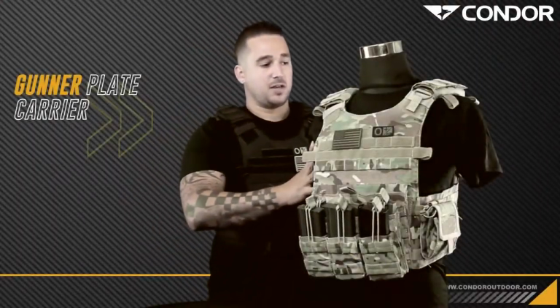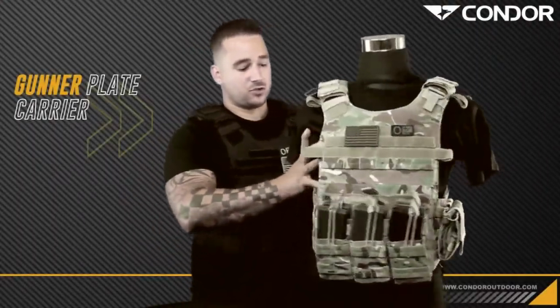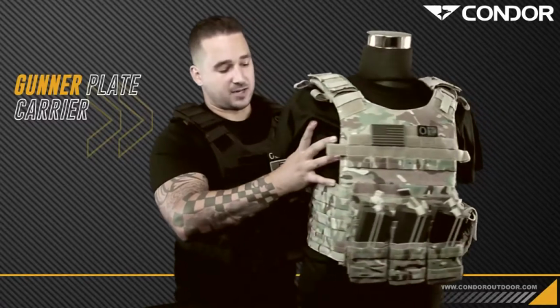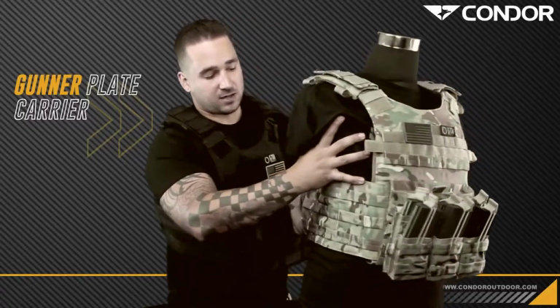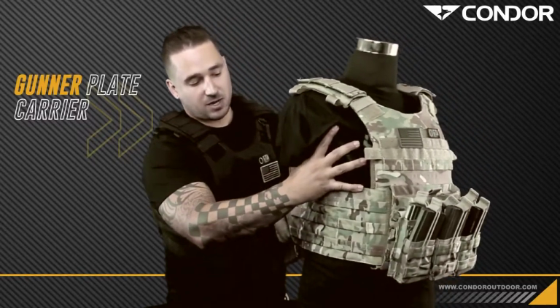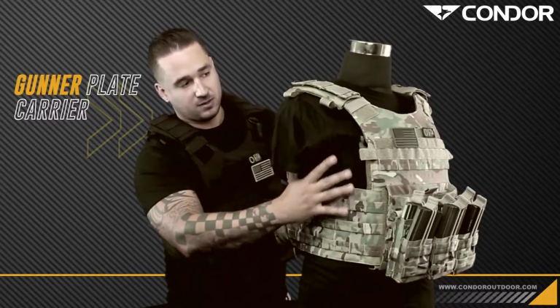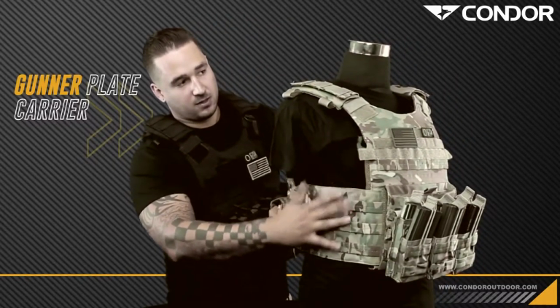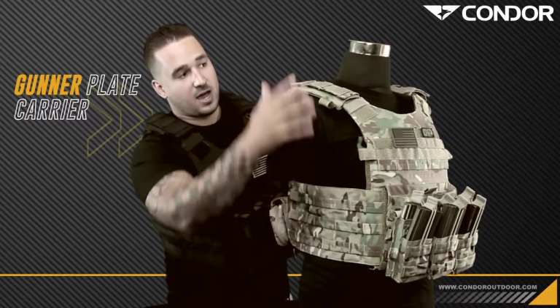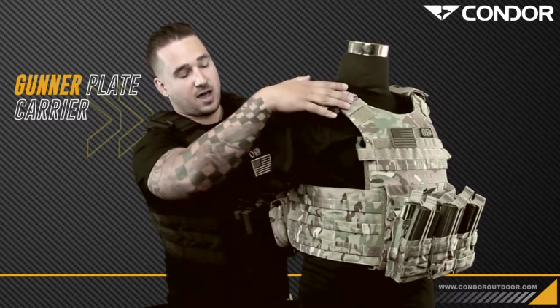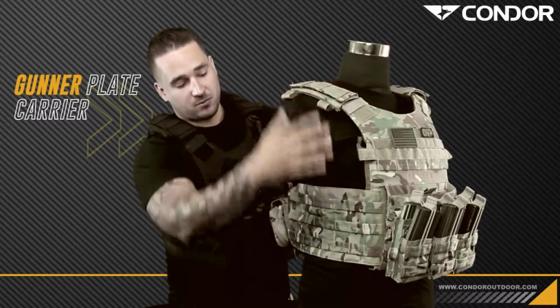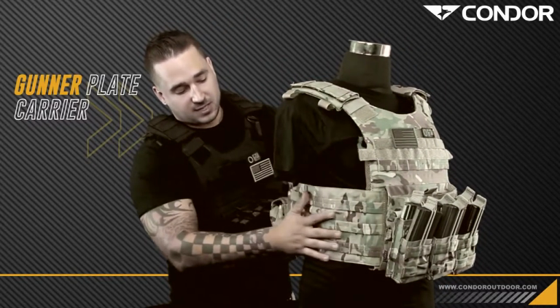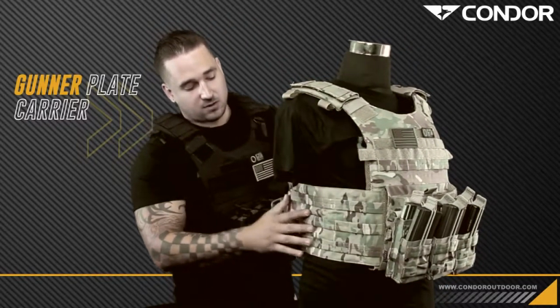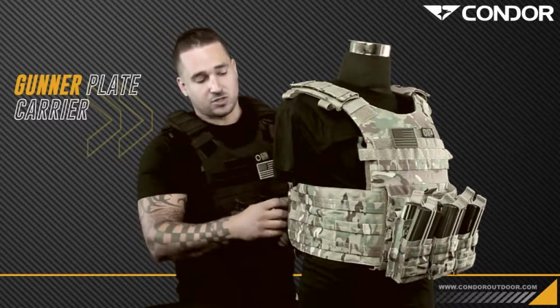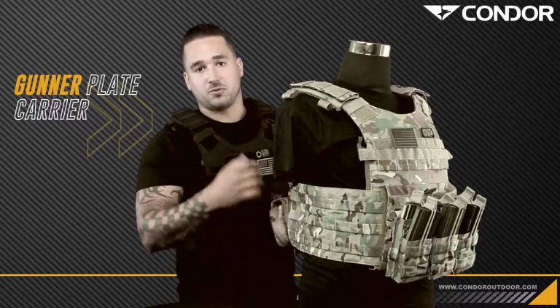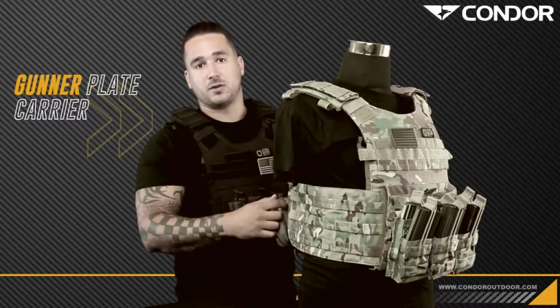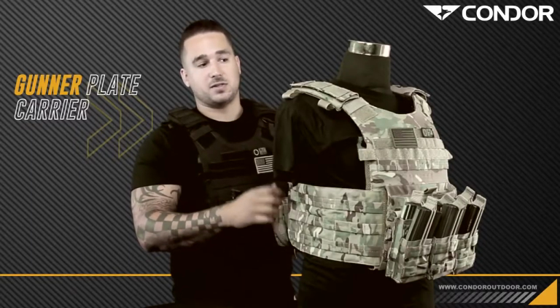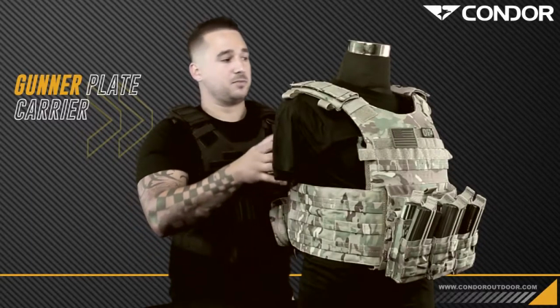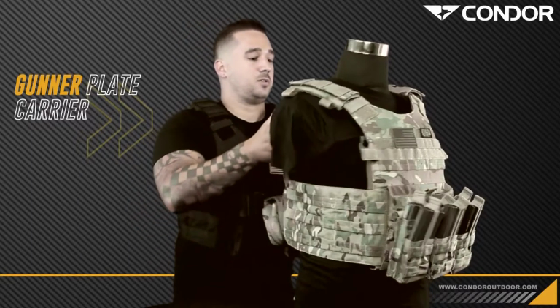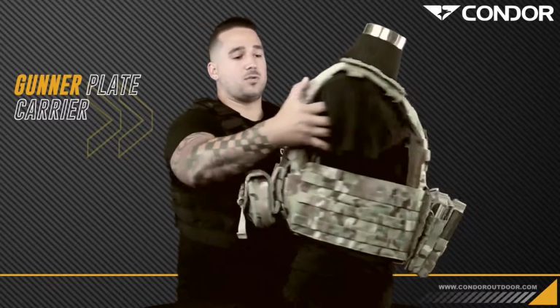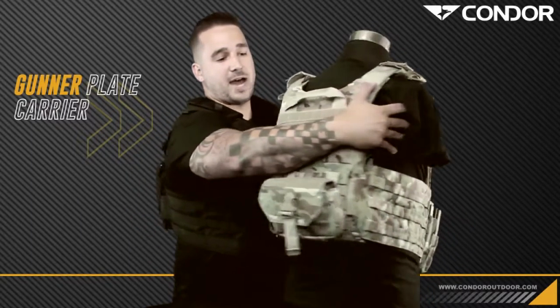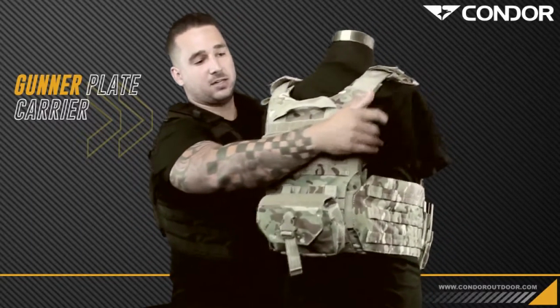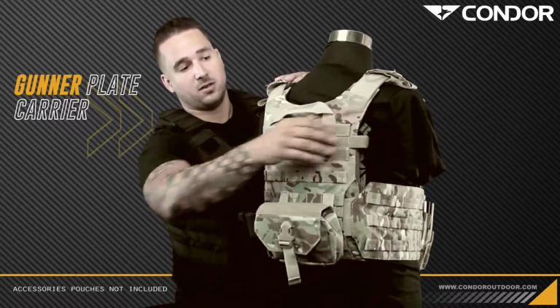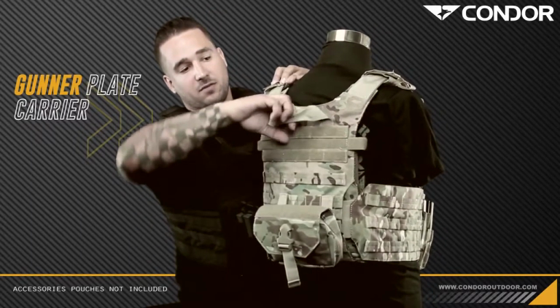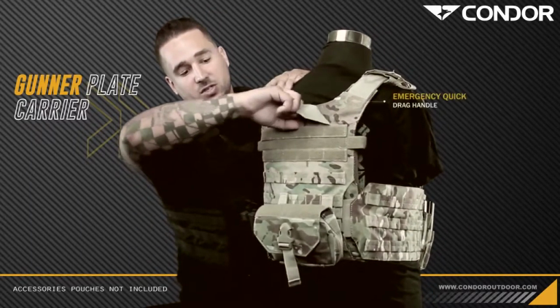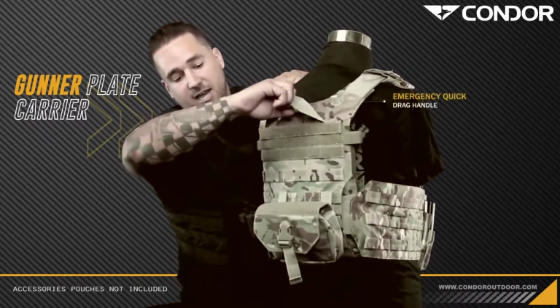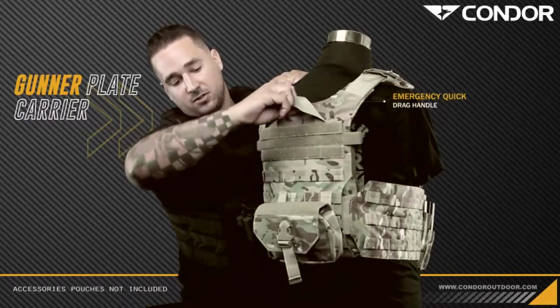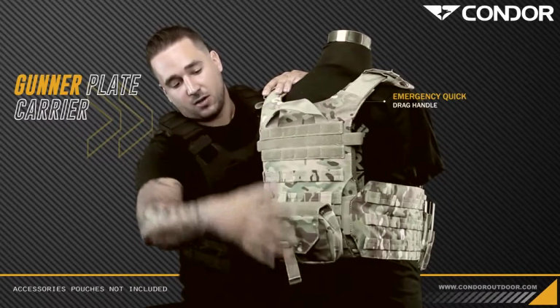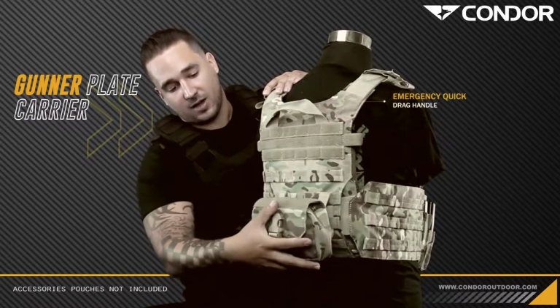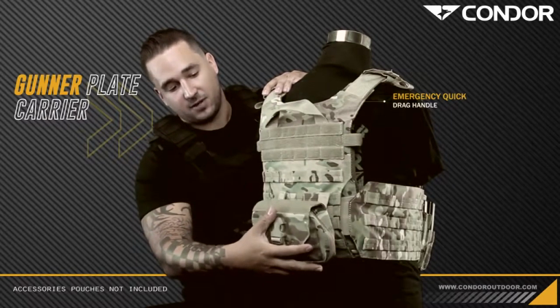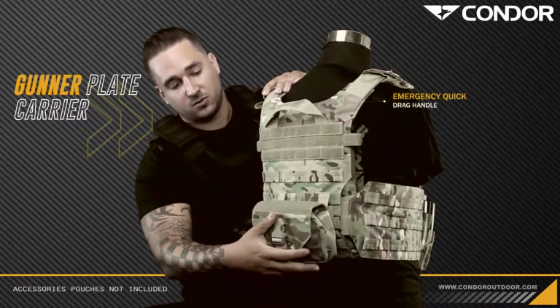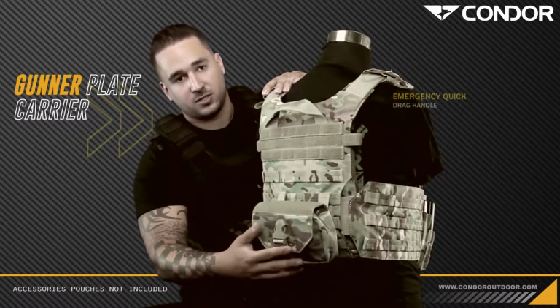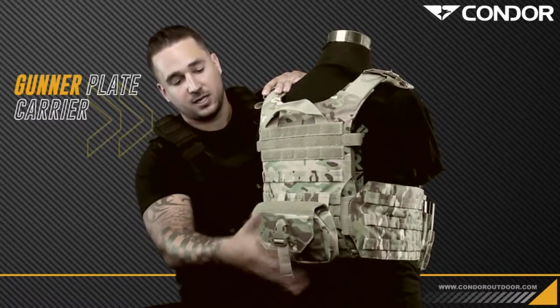The shoulder straps and the cummerbund have webbing real estate and they're all adjustable through the quick release system. Going to the back, you have your emergency drag handle and we also have an individual first aid kit.